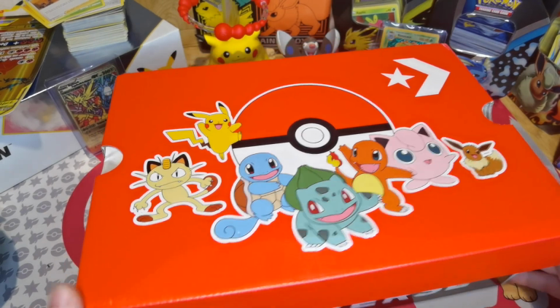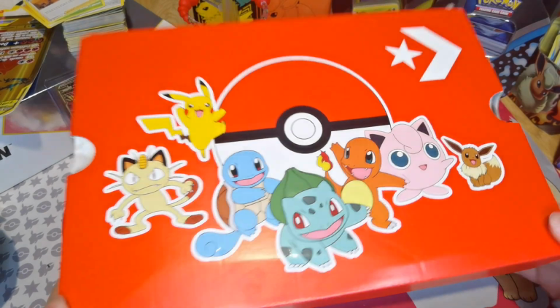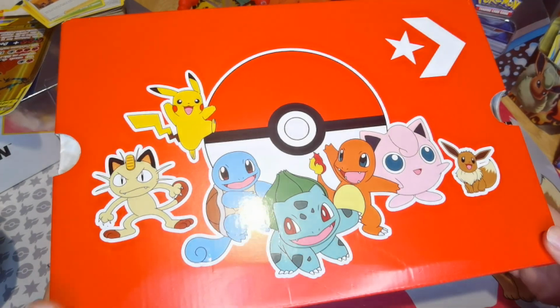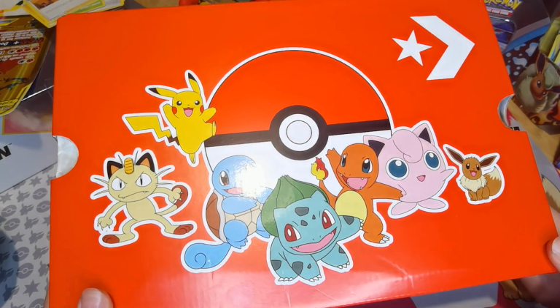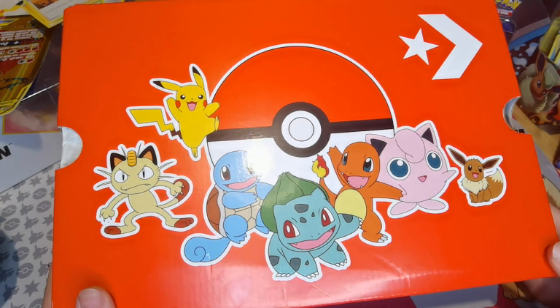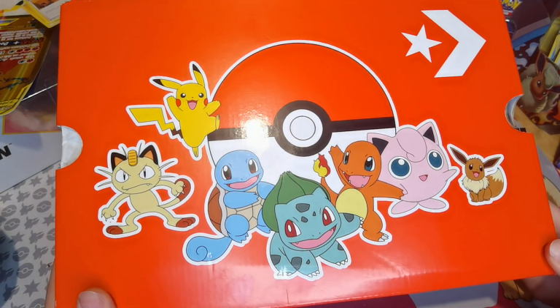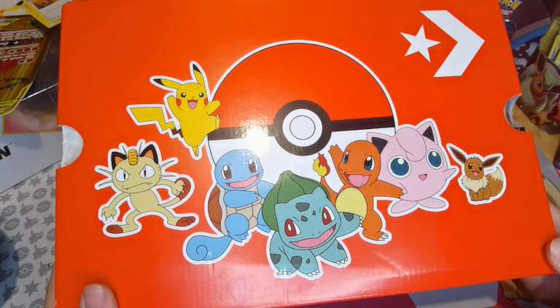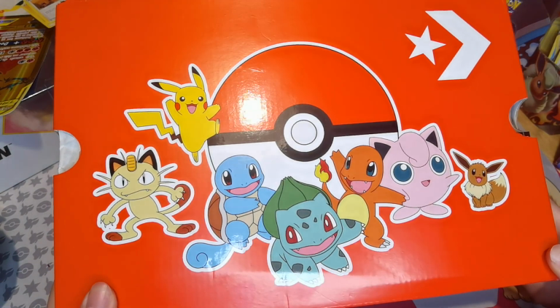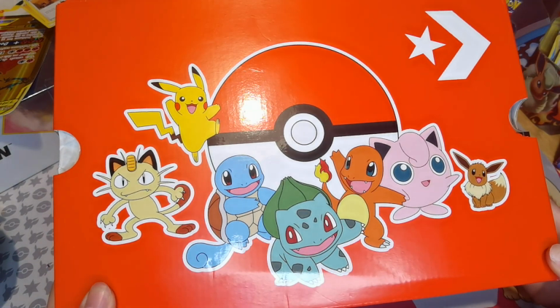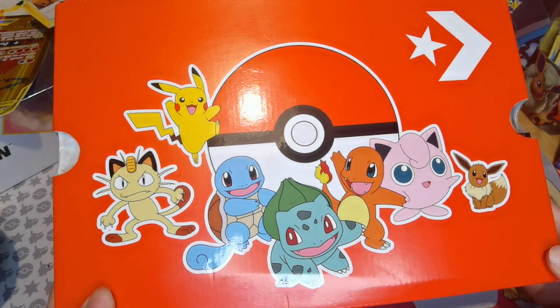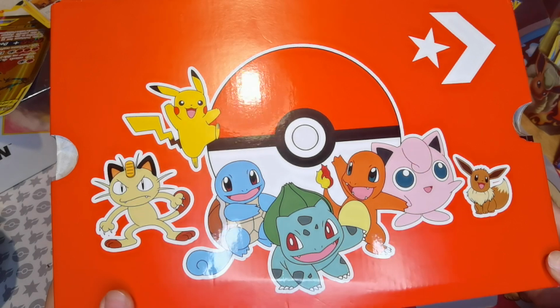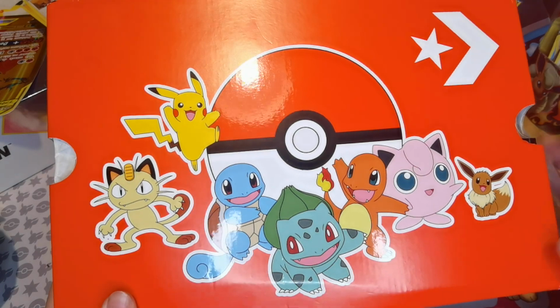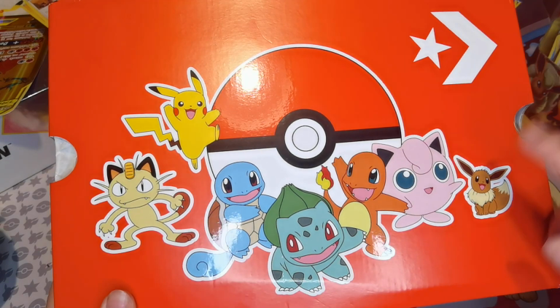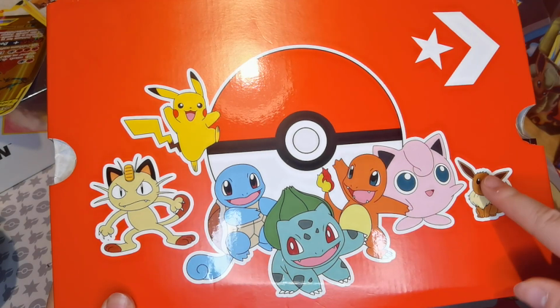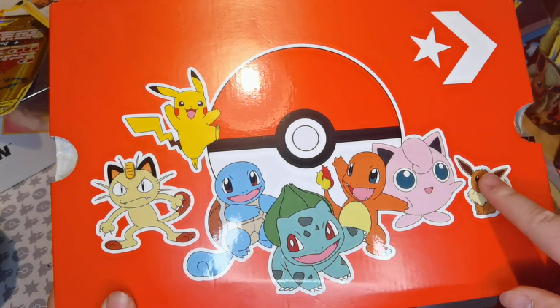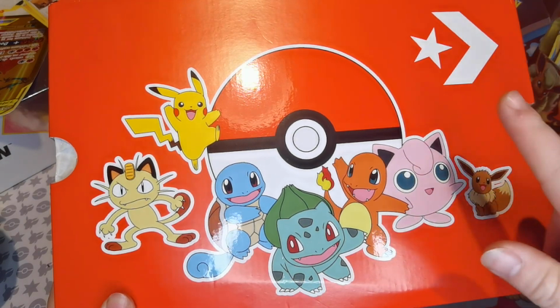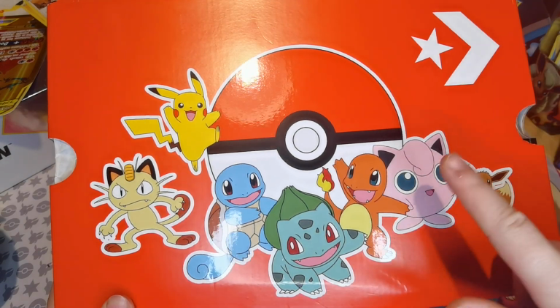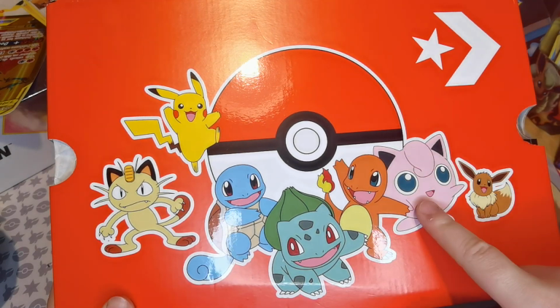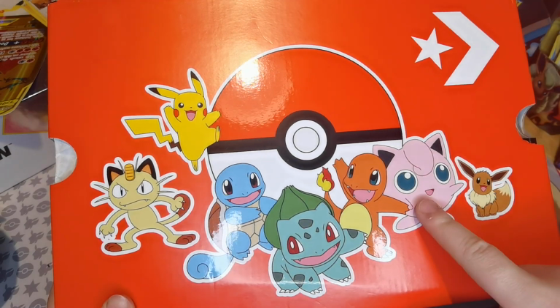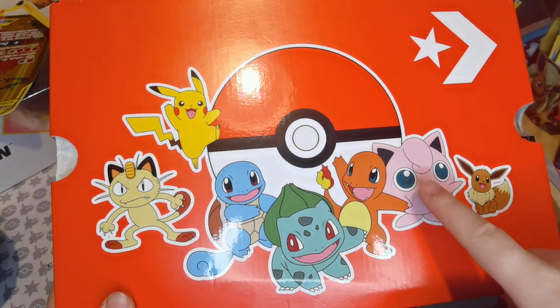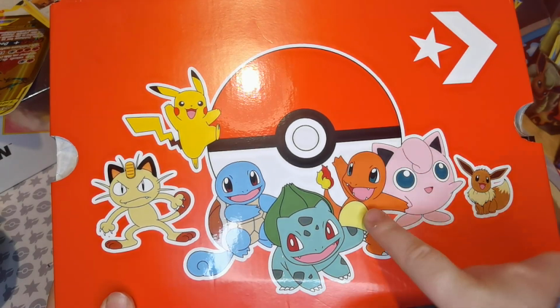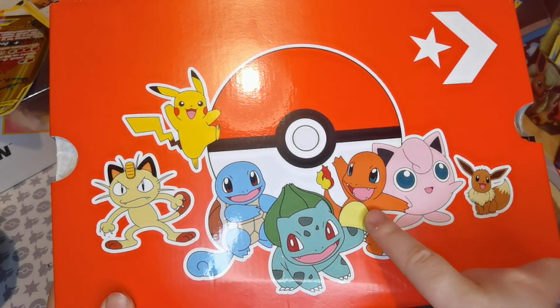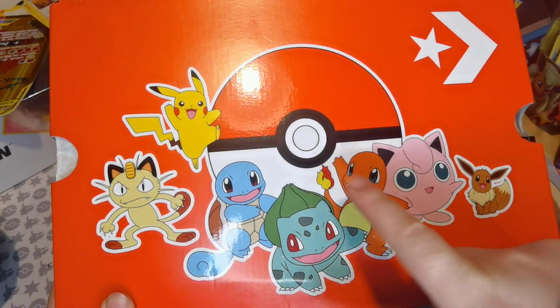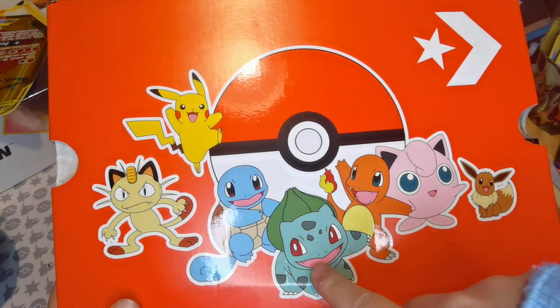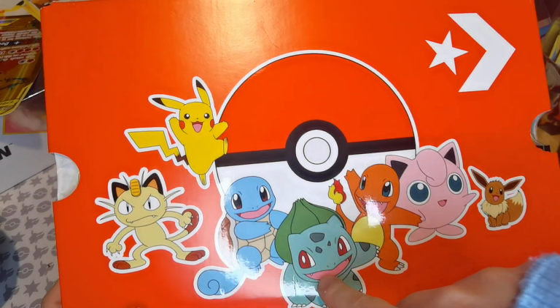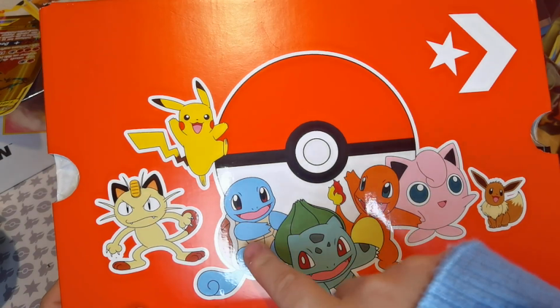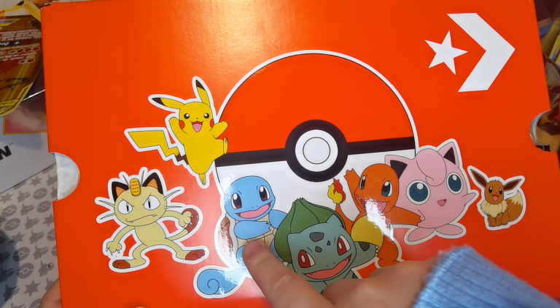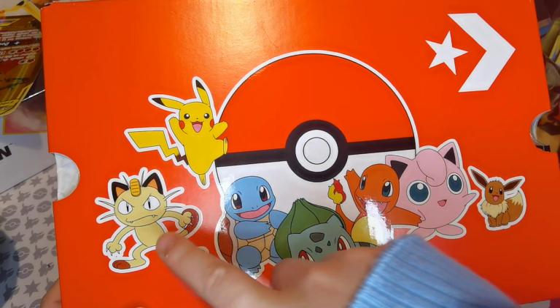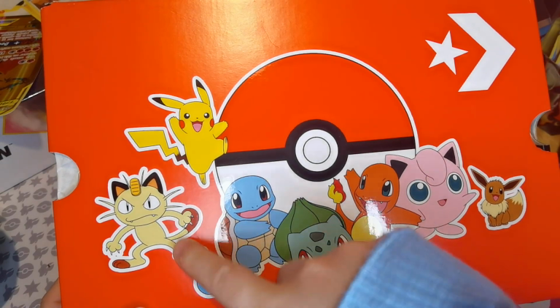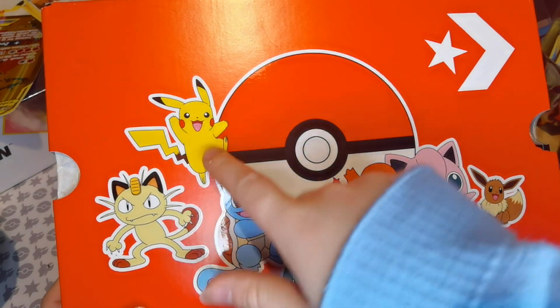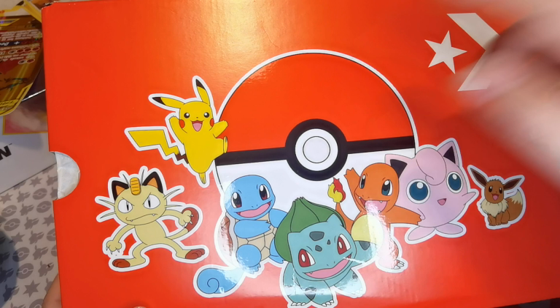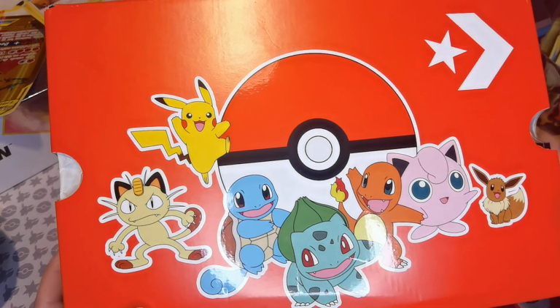The box alone is awesome! We've got Eevee, Jigglypuff, Charmander, Bulbasaur, Squirtle, Meowth, and Pikachu.